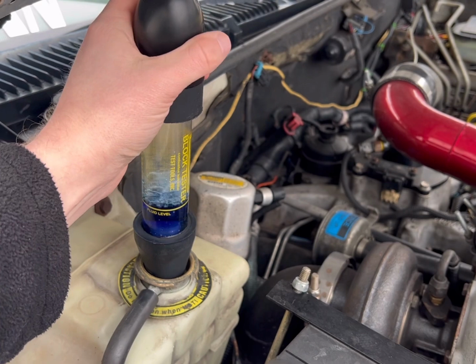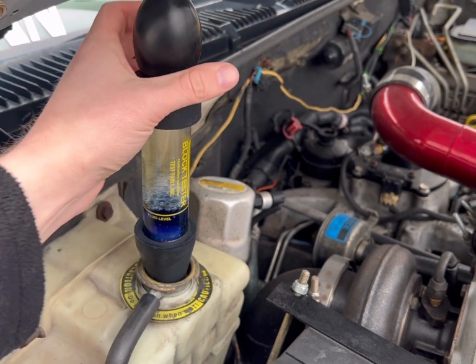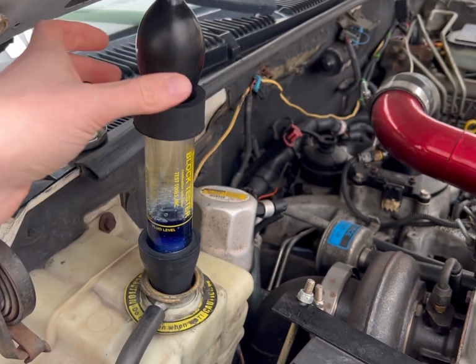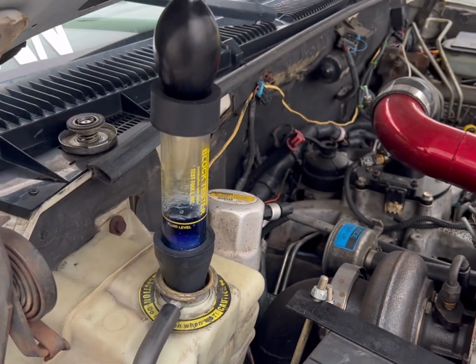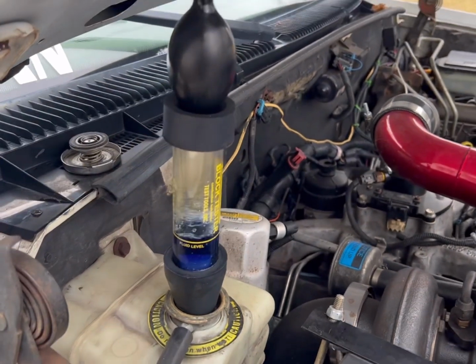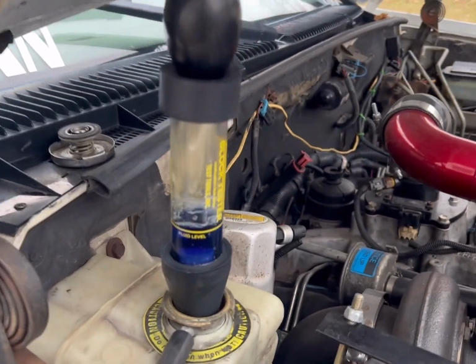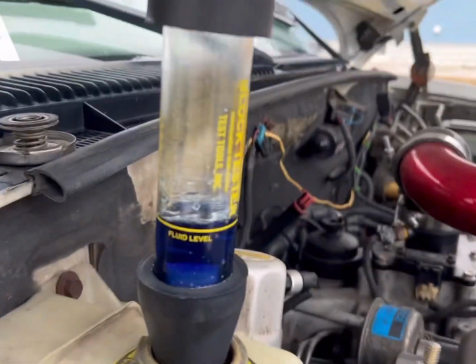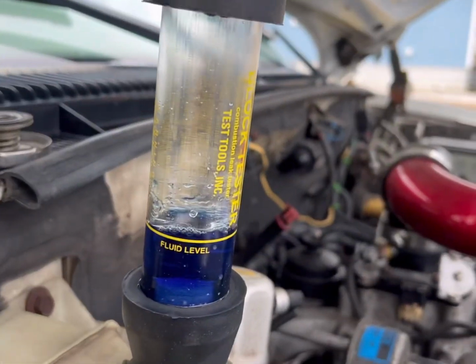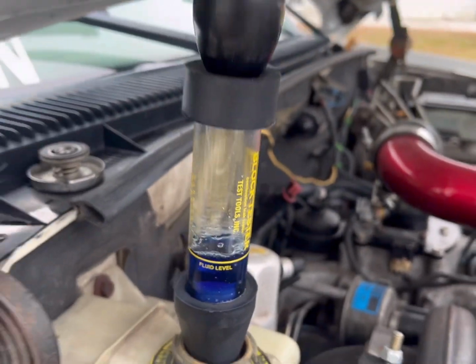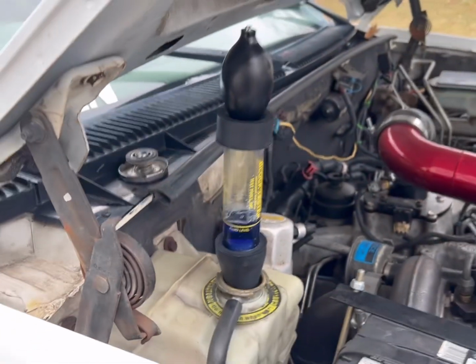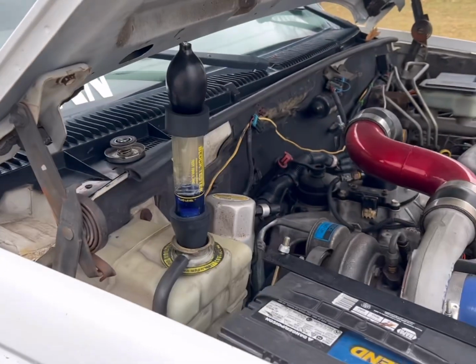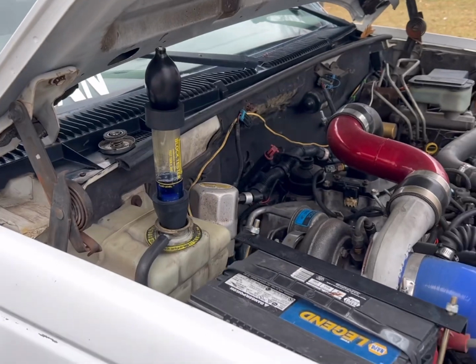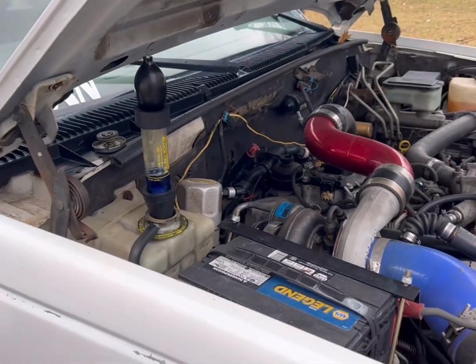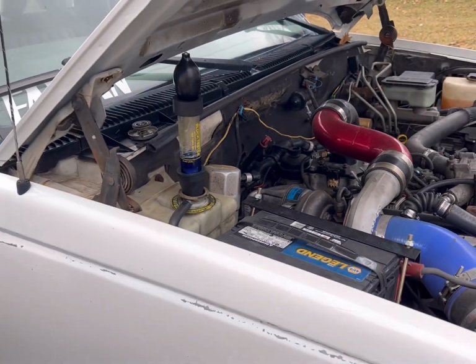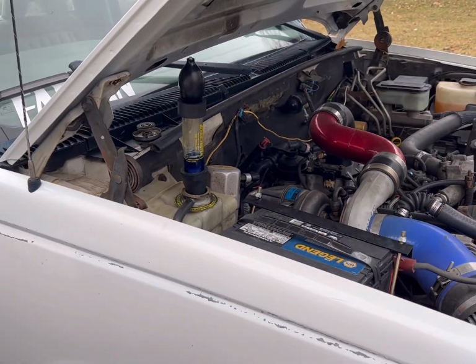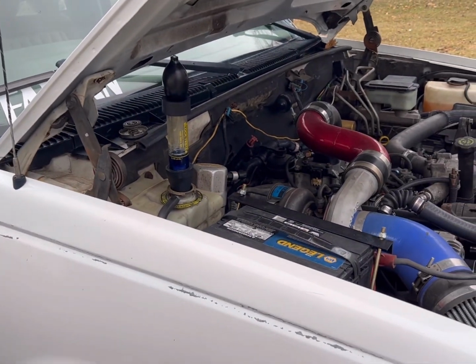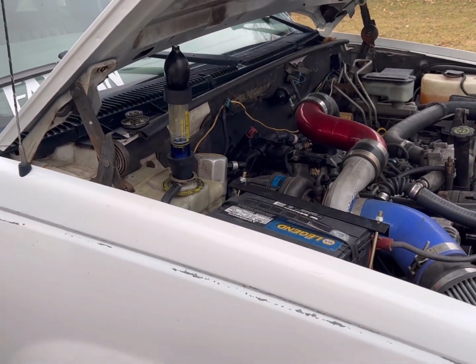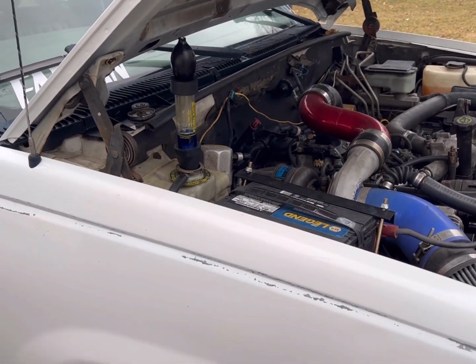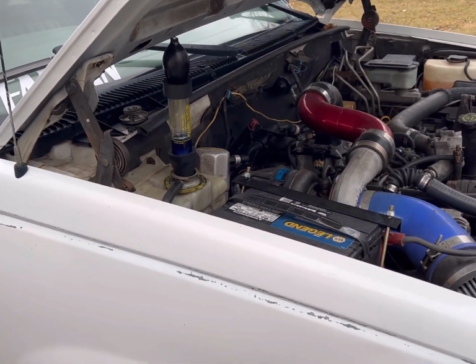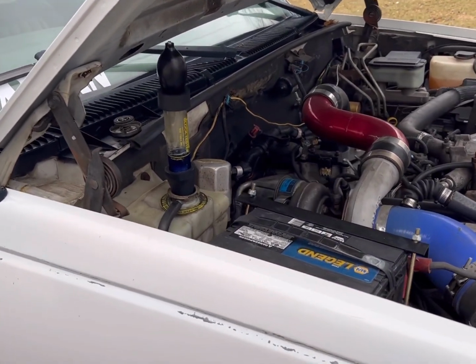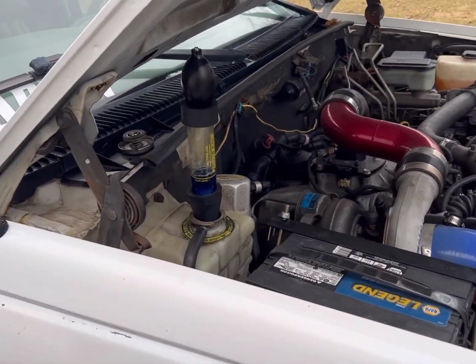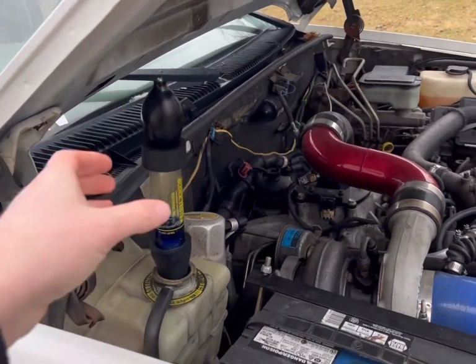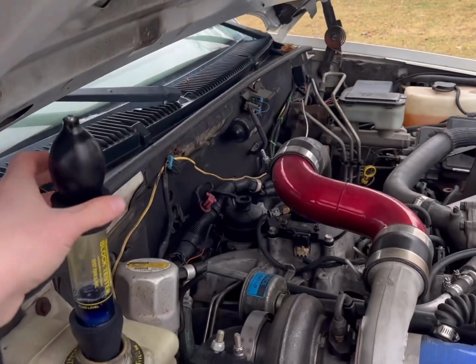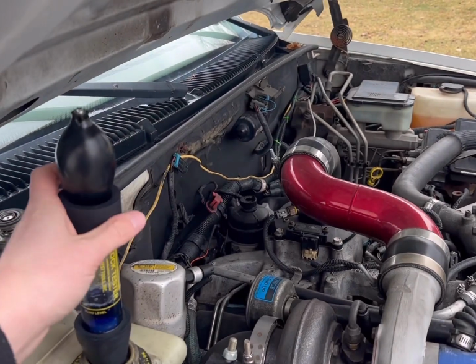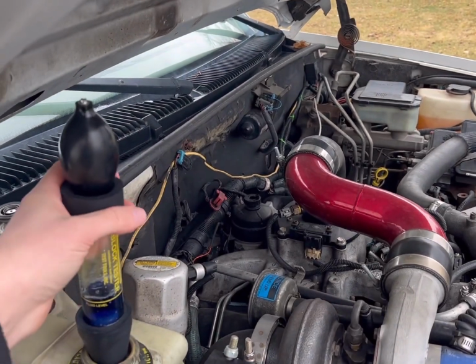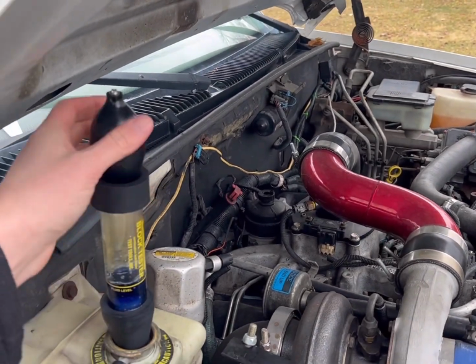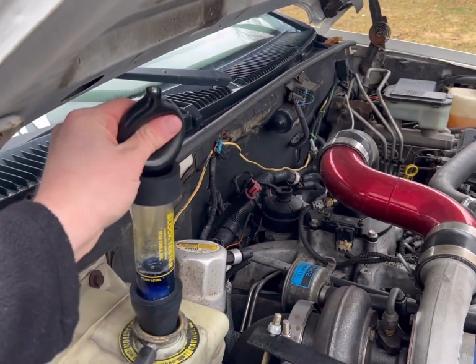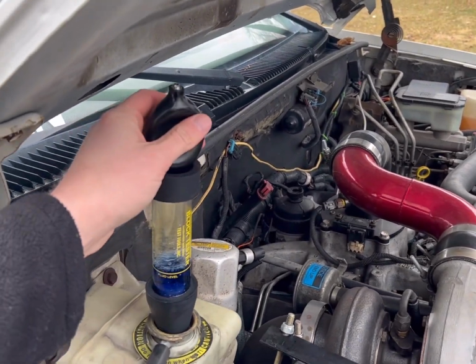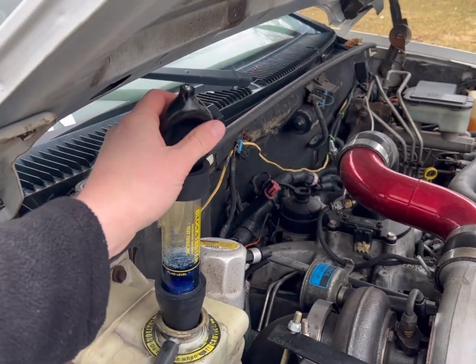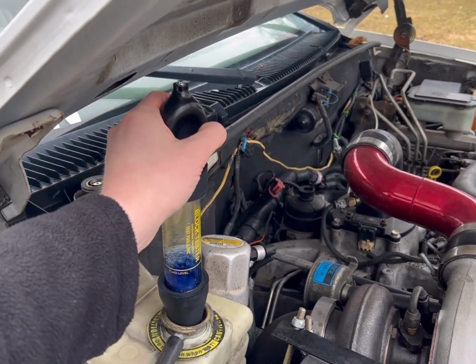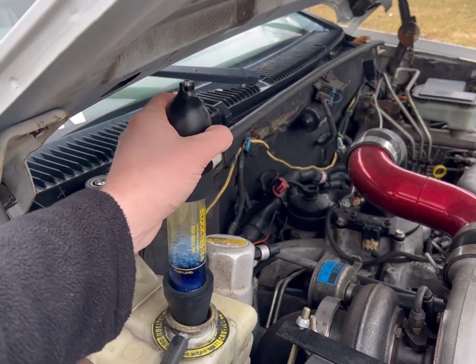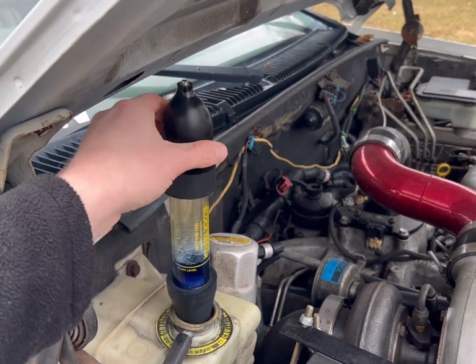Alright, so there's our one minute. And as you can see, the test fluid is still blue. If it had a bad head gasket, that test fluid on a diesel turns green — on gasoline it's yellow. Not a very pretty color. So far, like I said, this stayed blue, which is great.